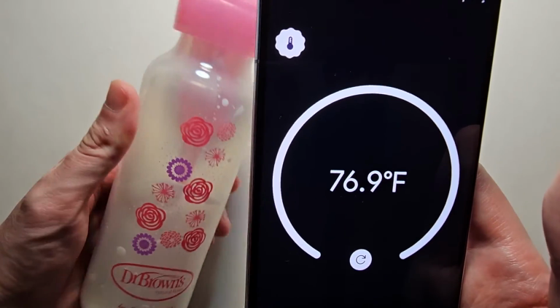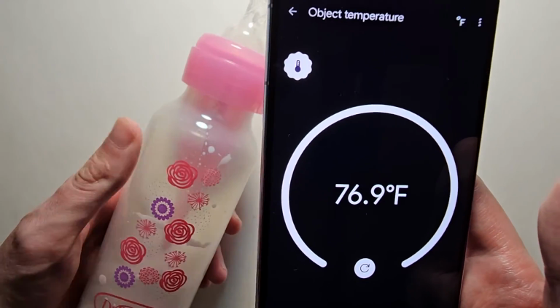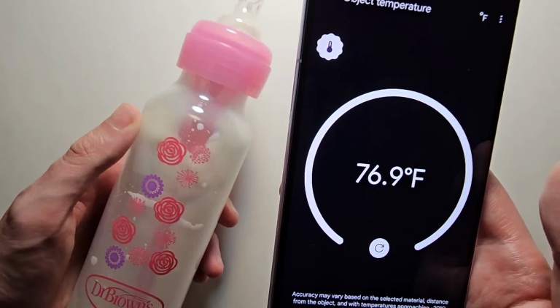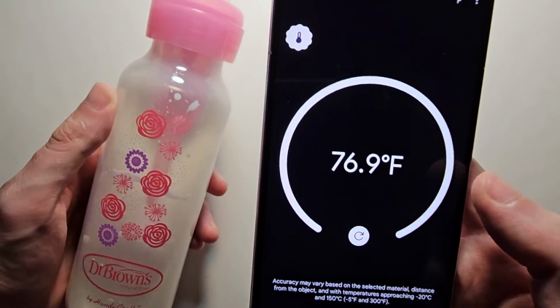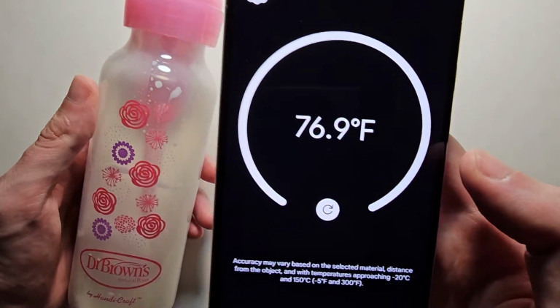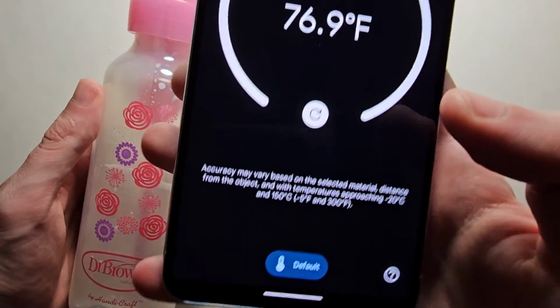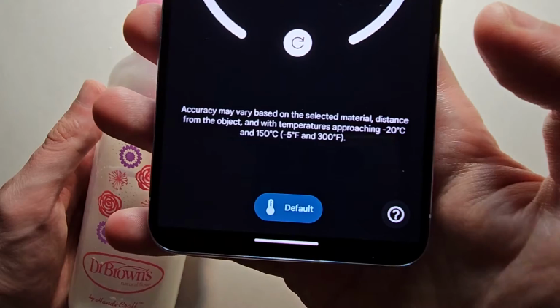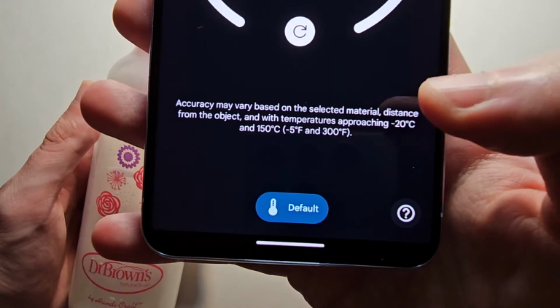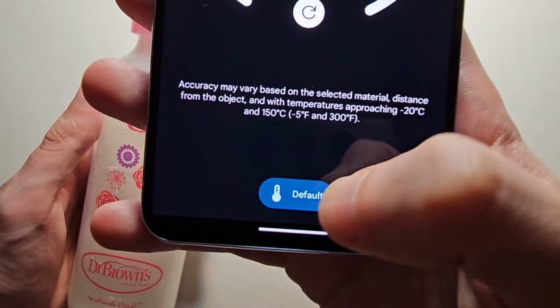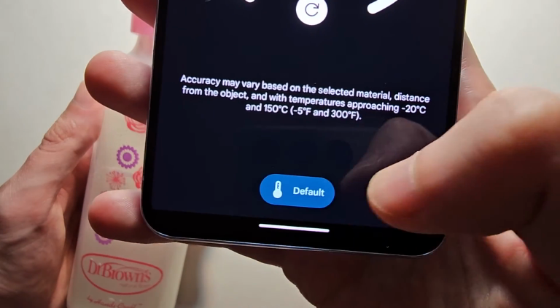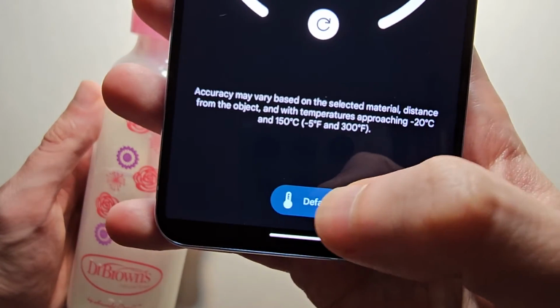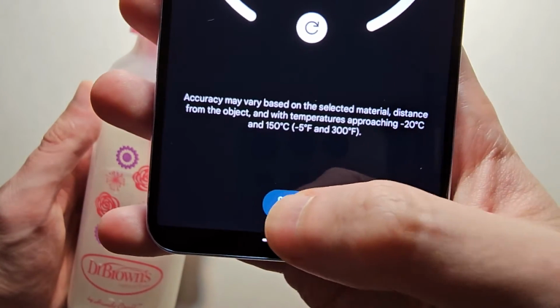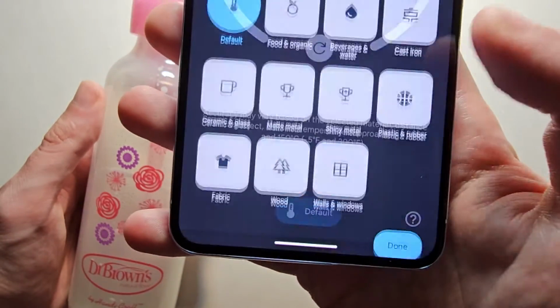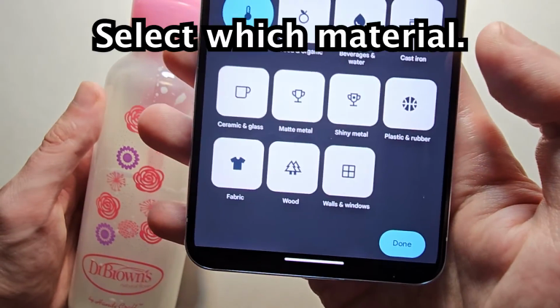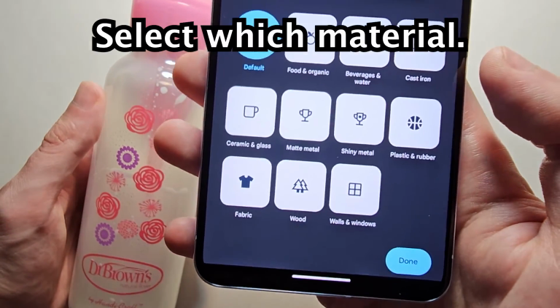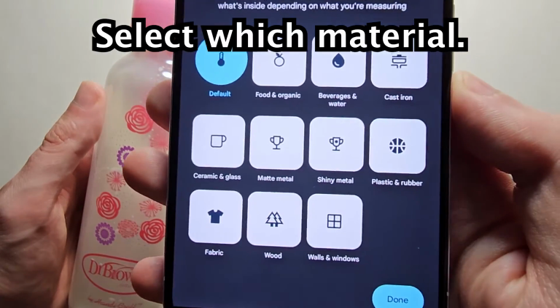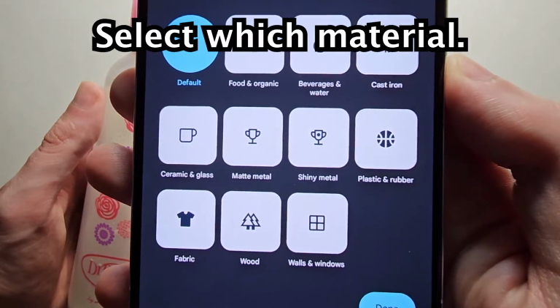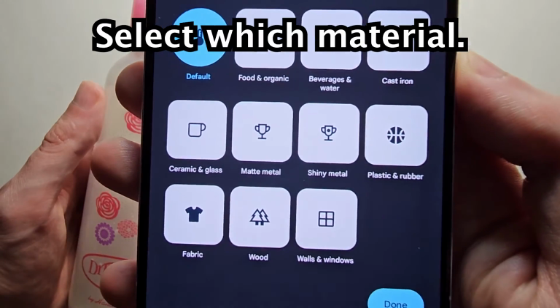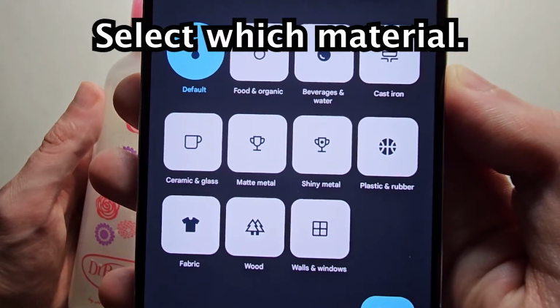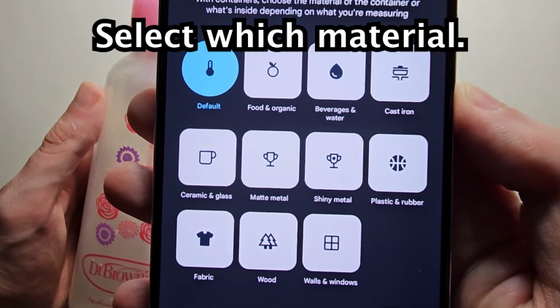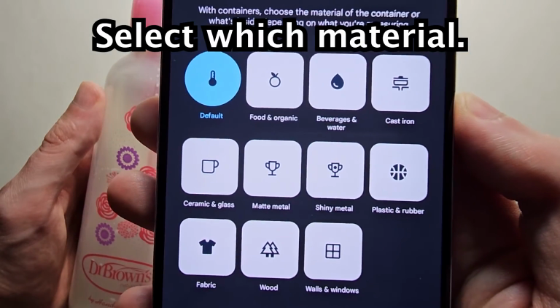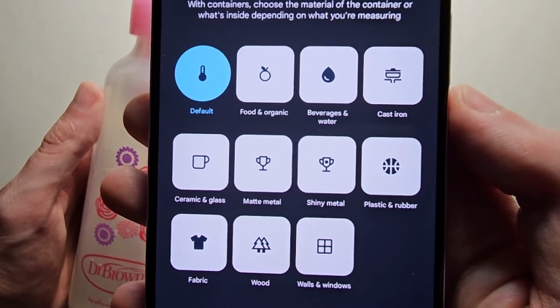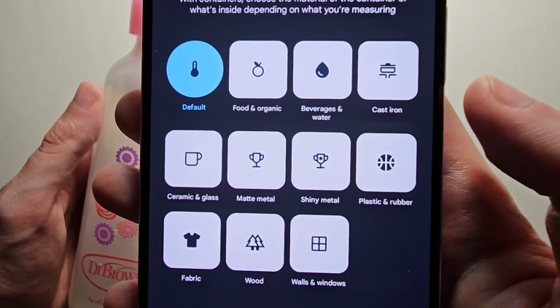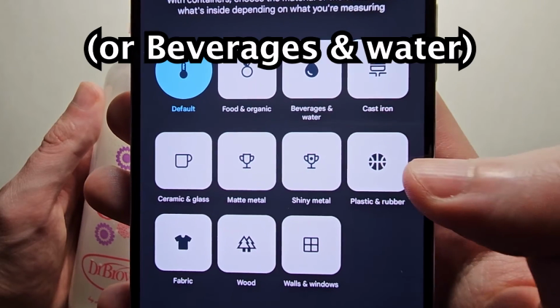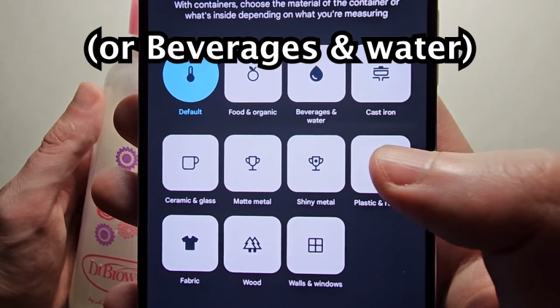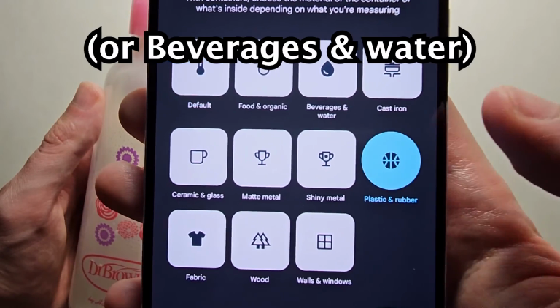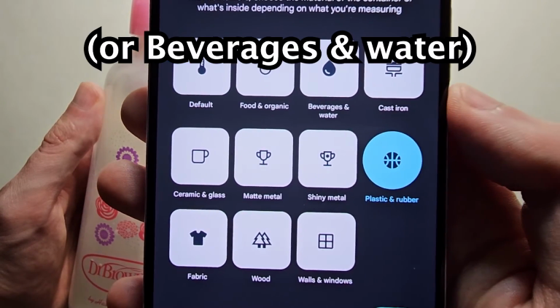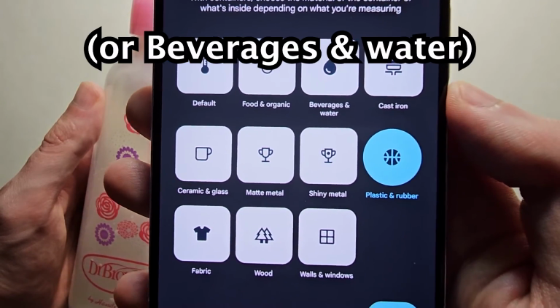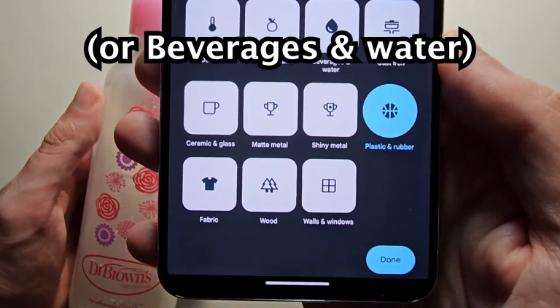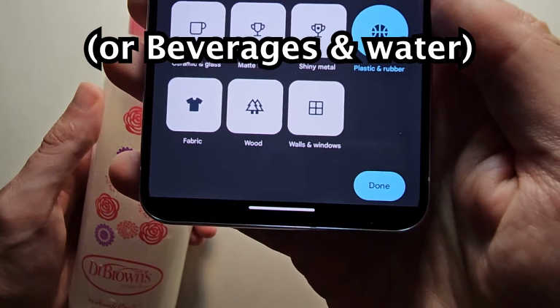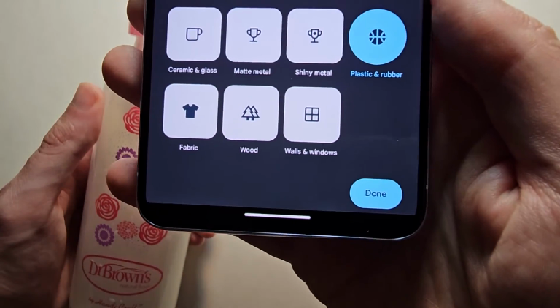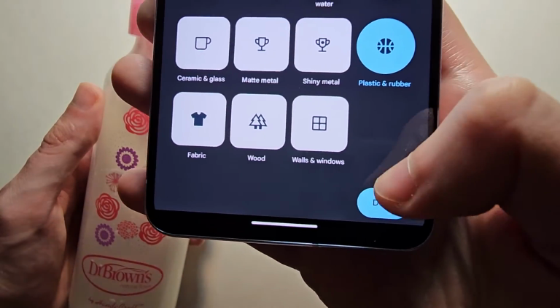To get the most accurate reading, you're going to want to press on Default. And for this it would be Plastic and Rubber. Then in the bottom right press Done.